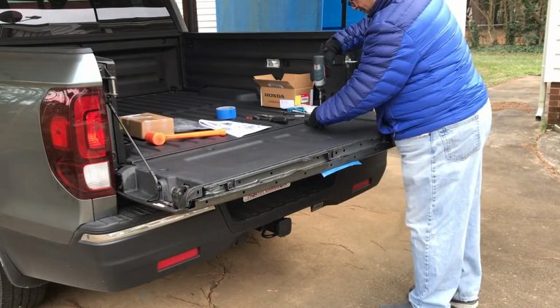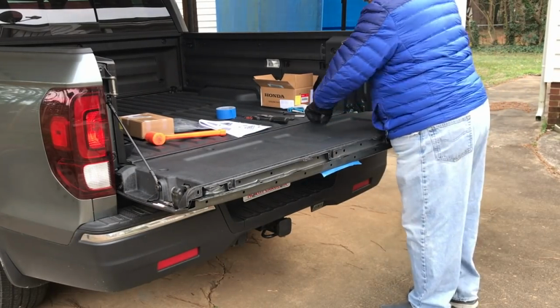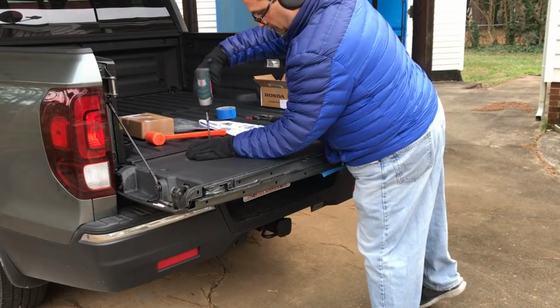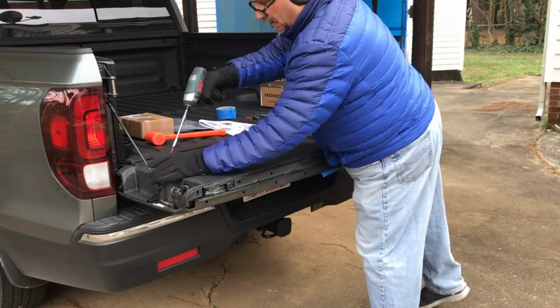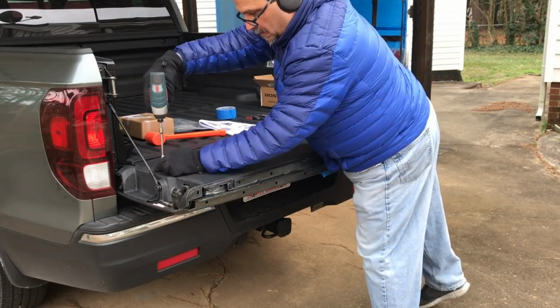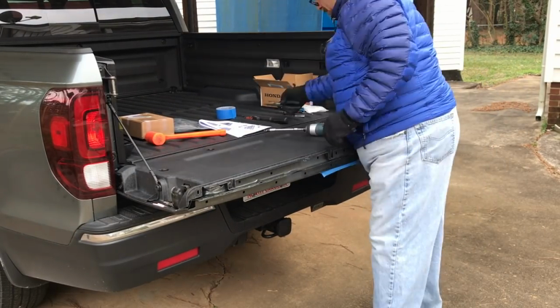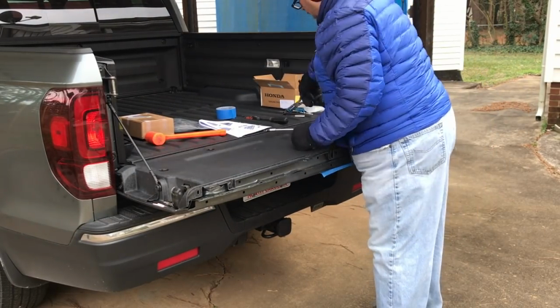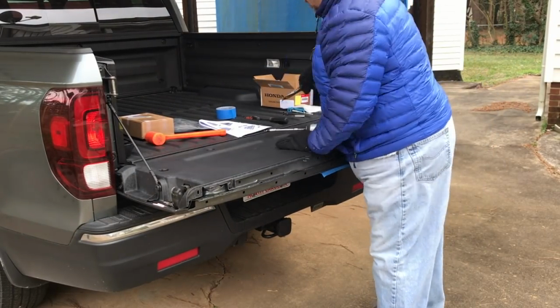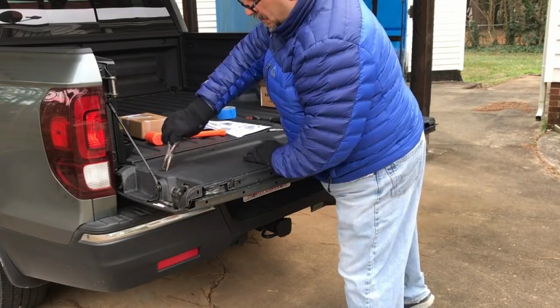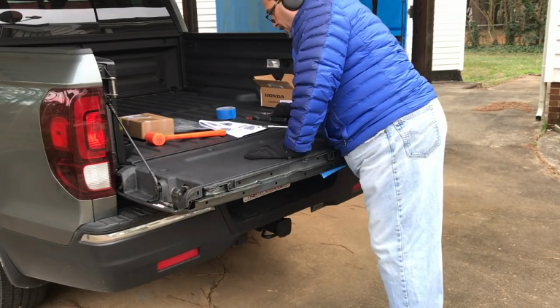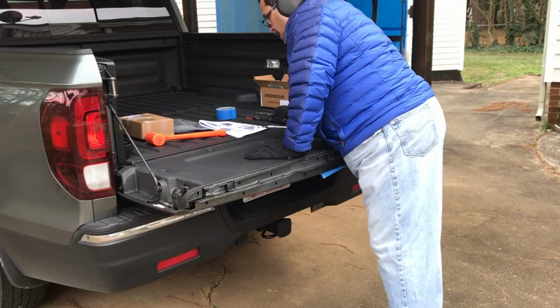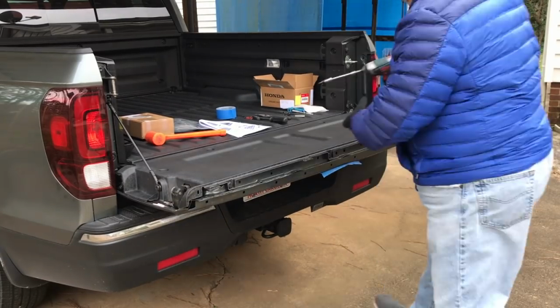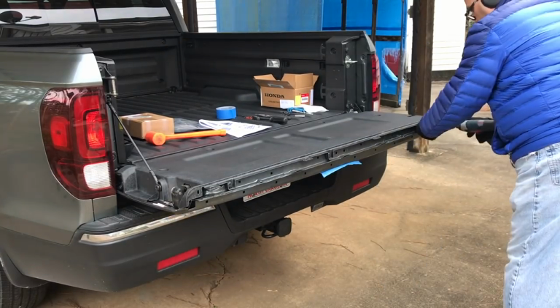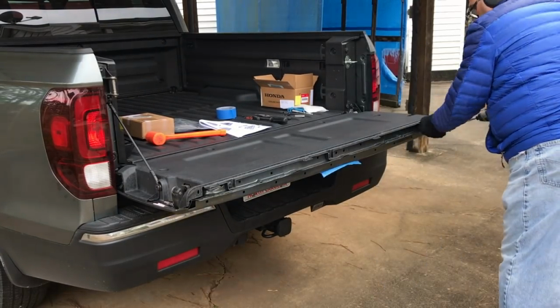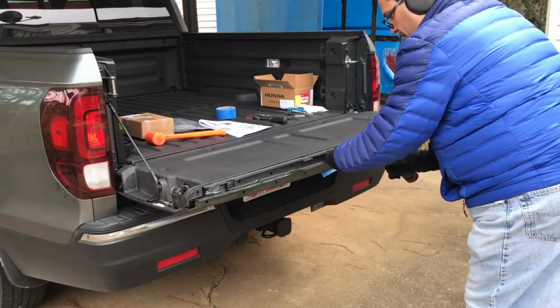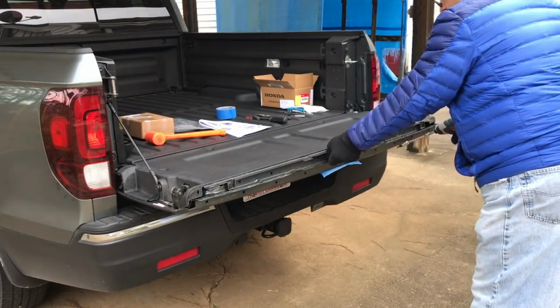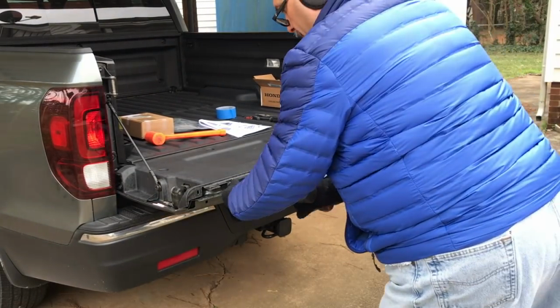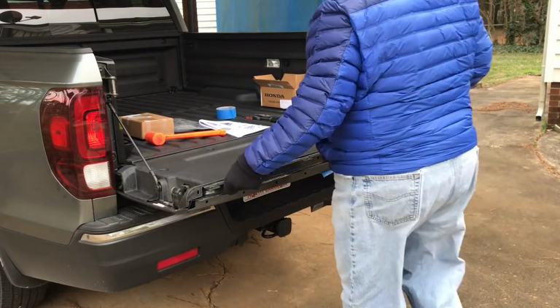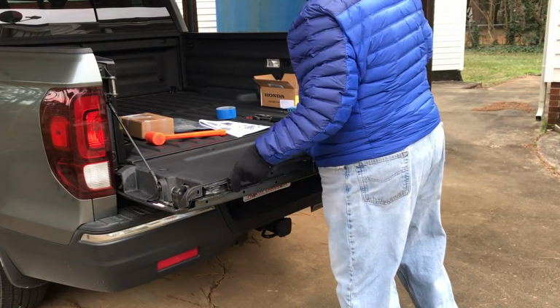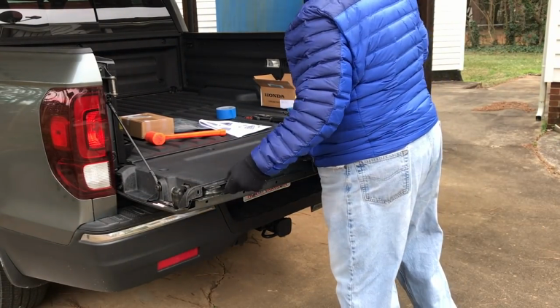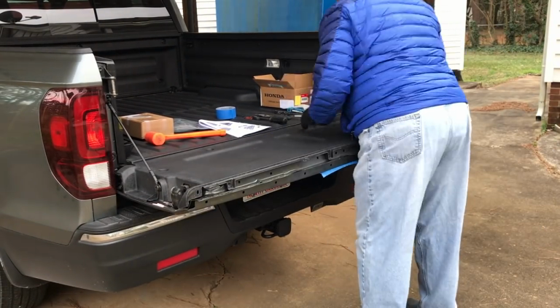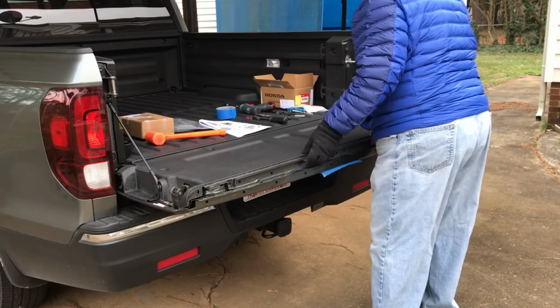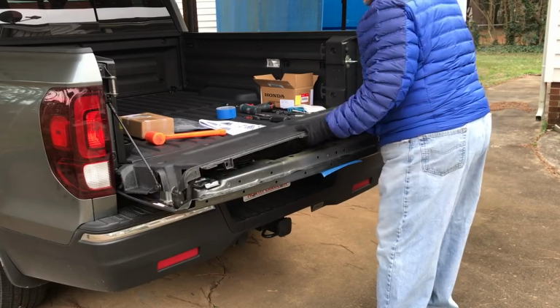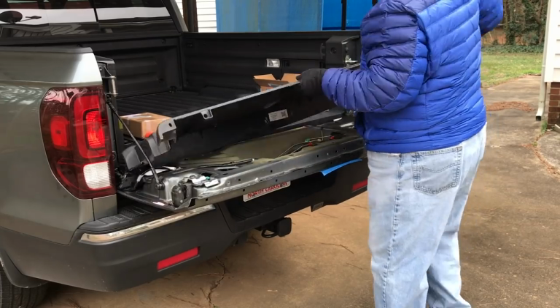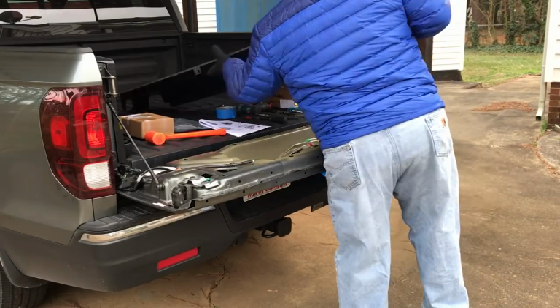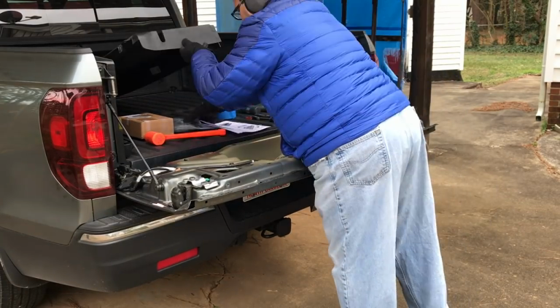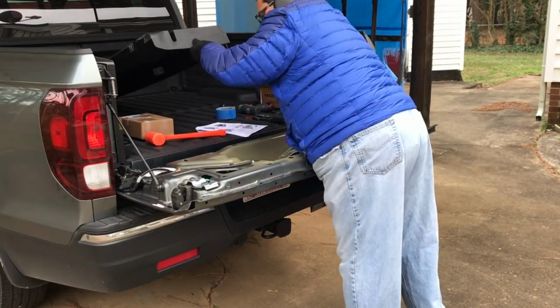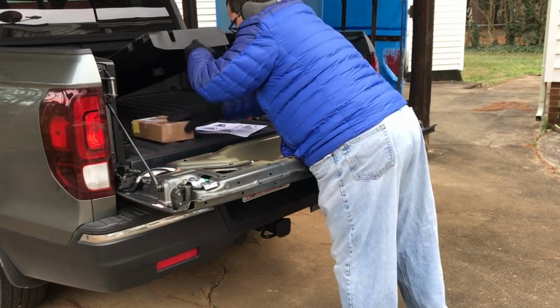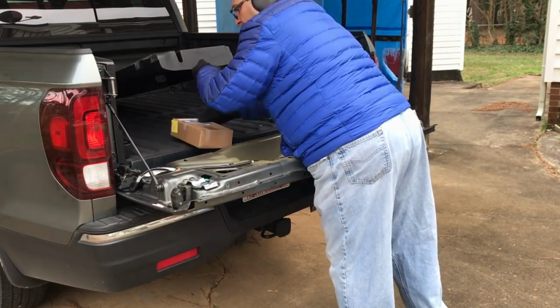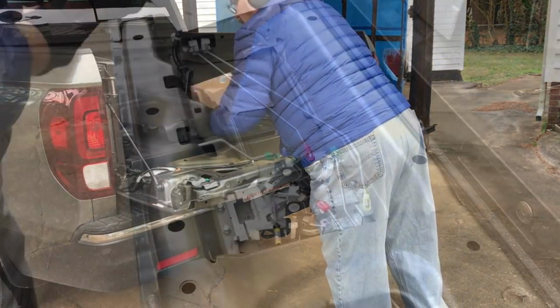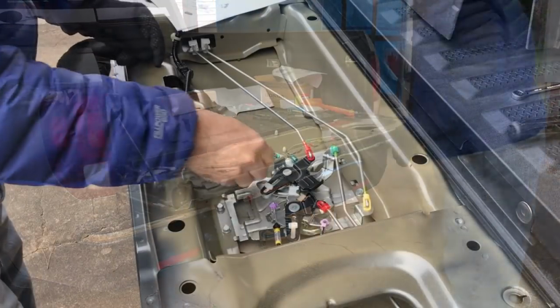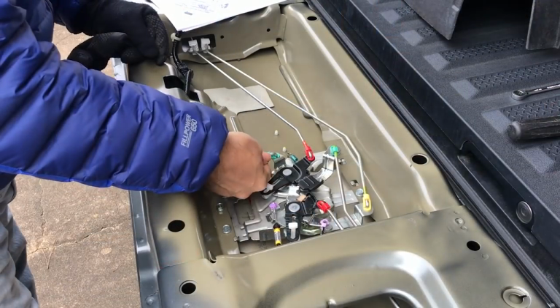T30 Torx to remove a total of seven screws here to remove the back cover of the tailgate. It comes off no problem. I'm speeding up the video a bit here.